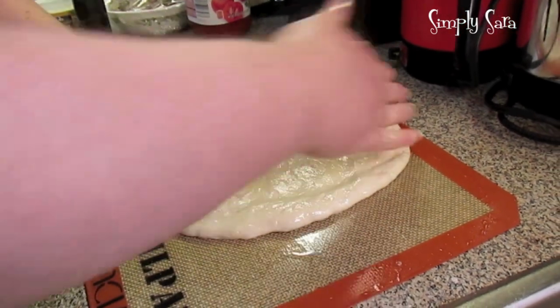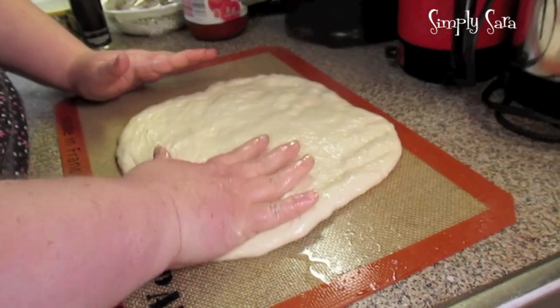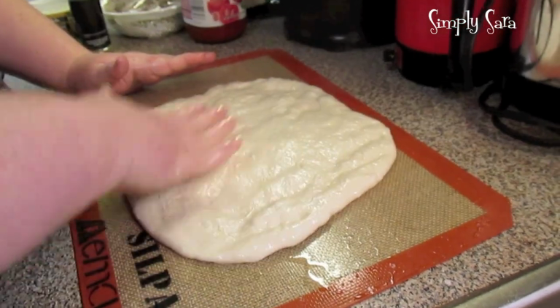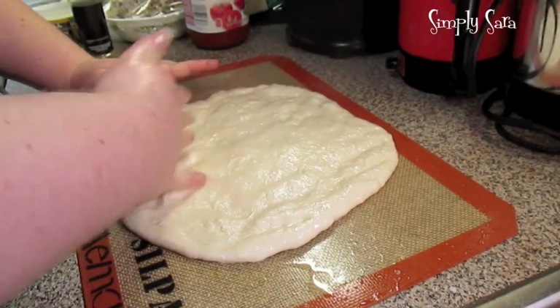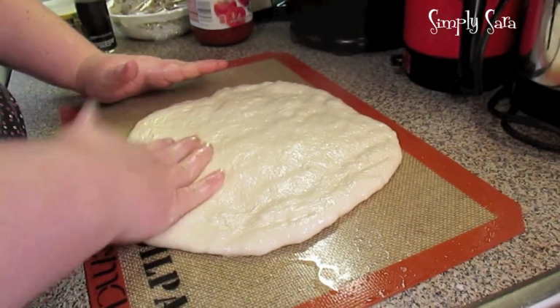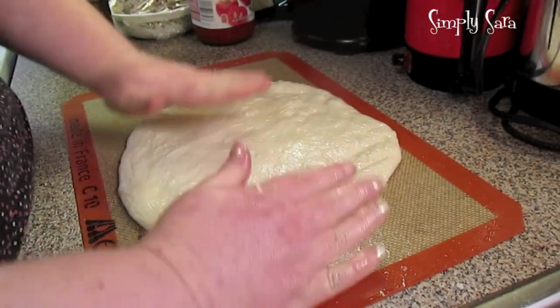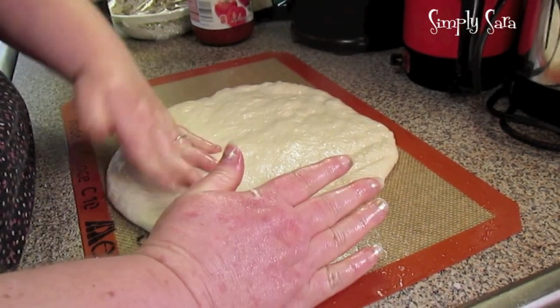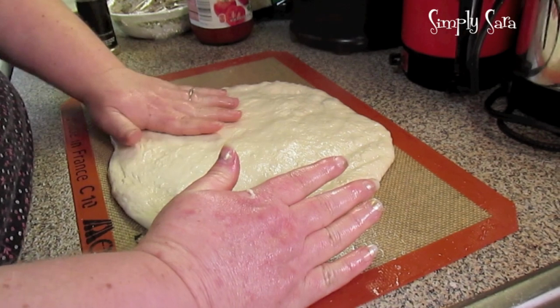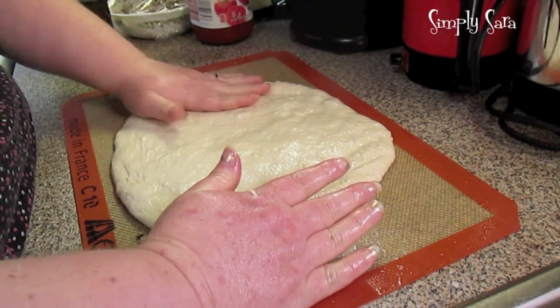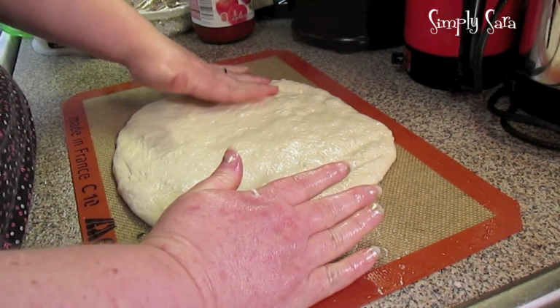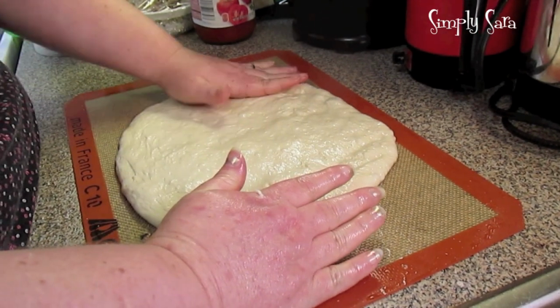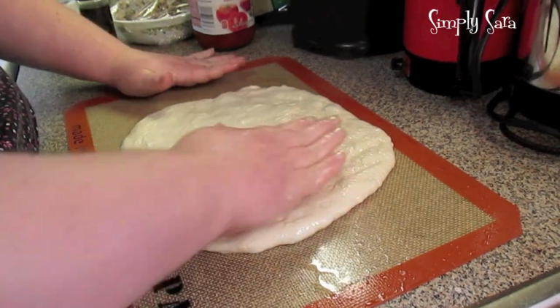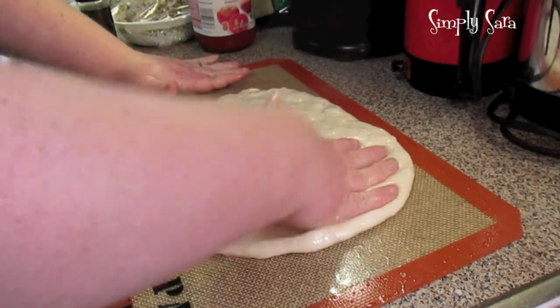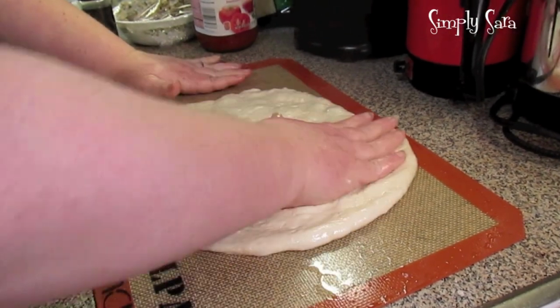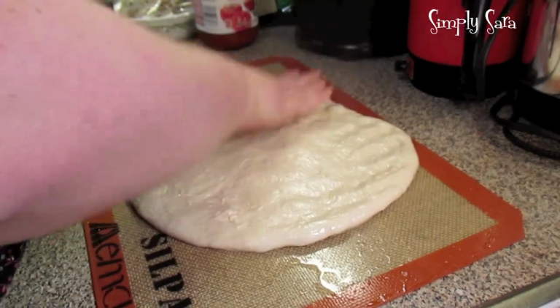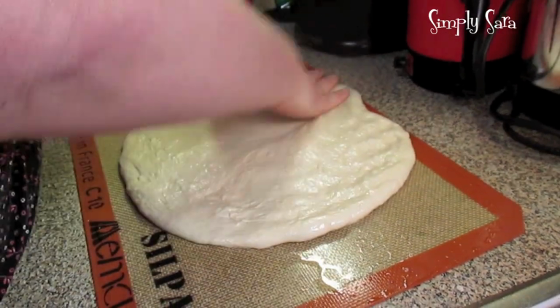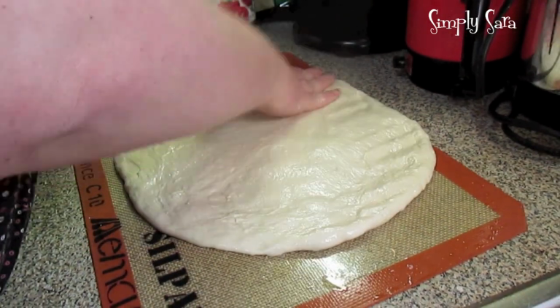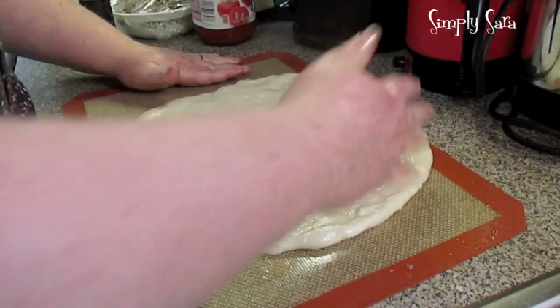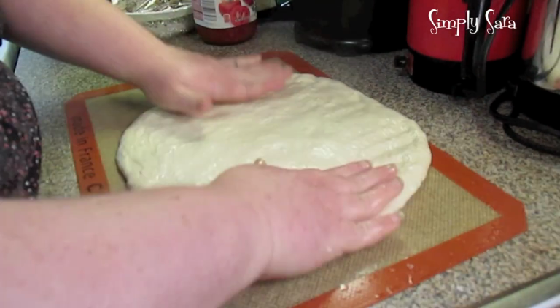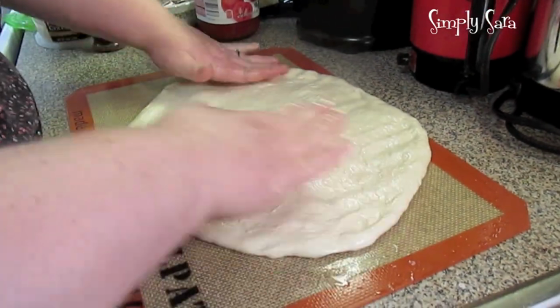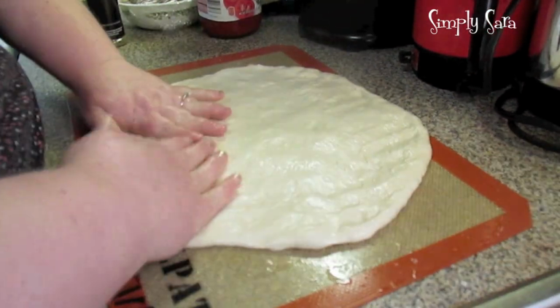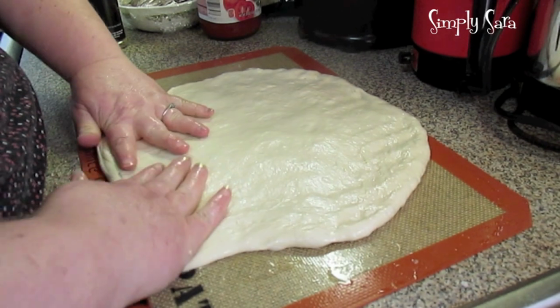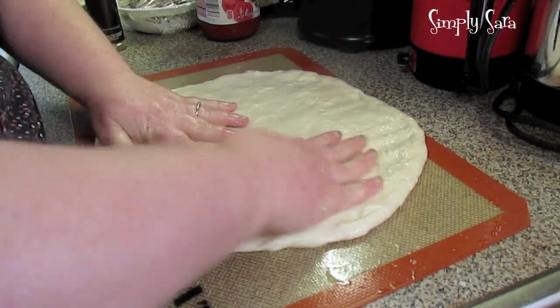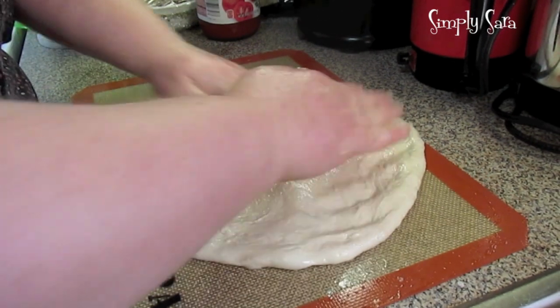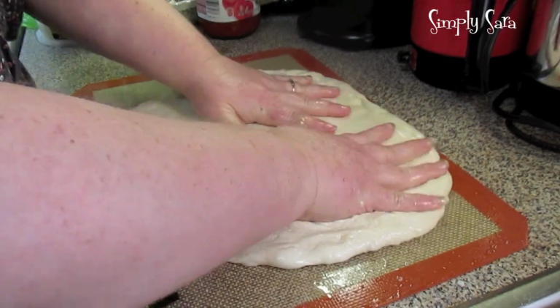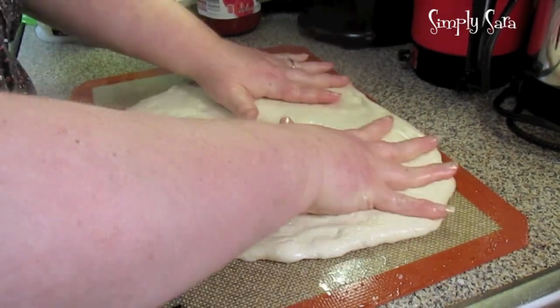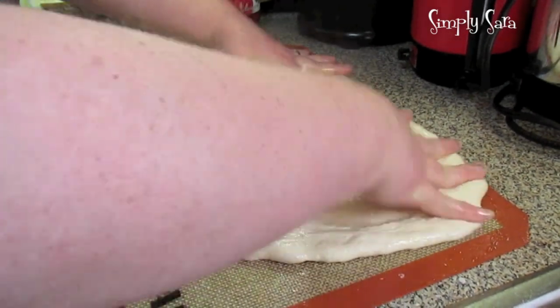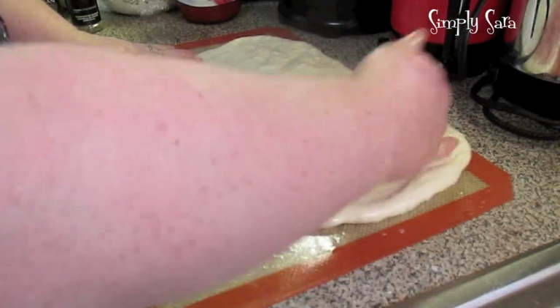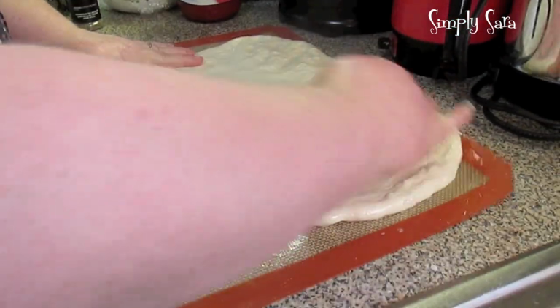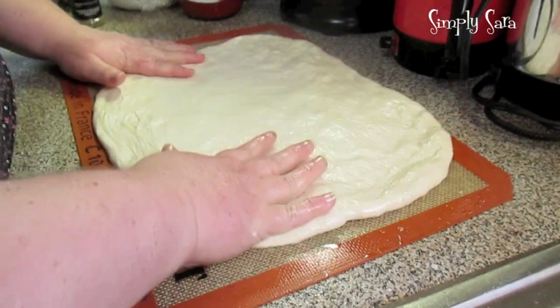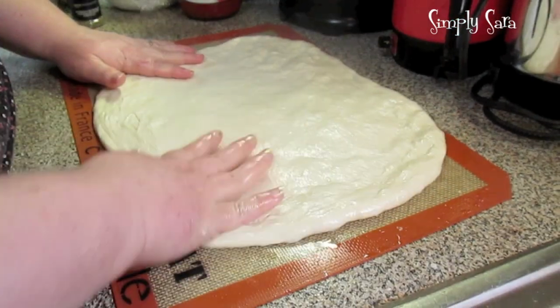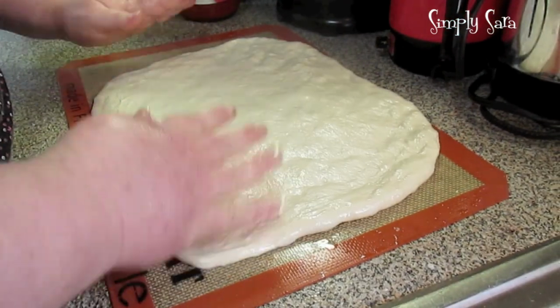You just take your little ball and press it out on a greased surface. Work with your pizza dough and spread it out. Make them as big or as little as you want.